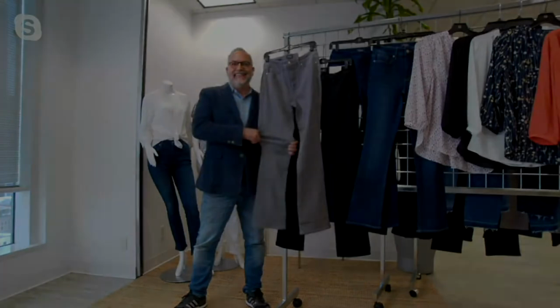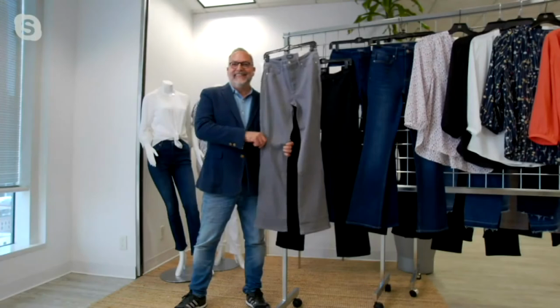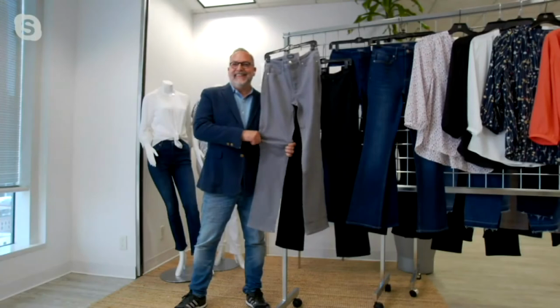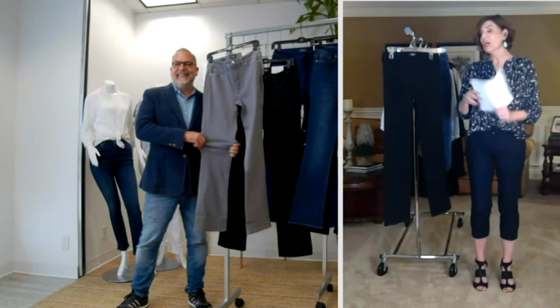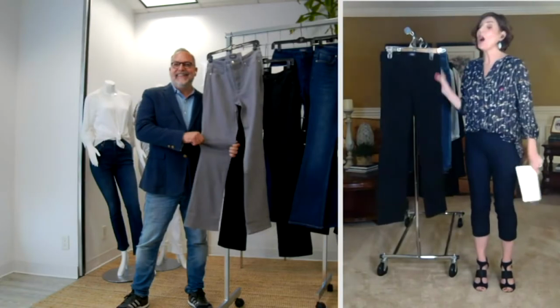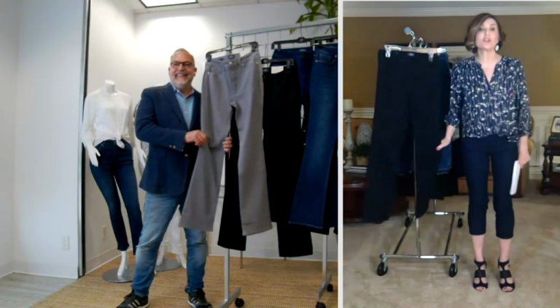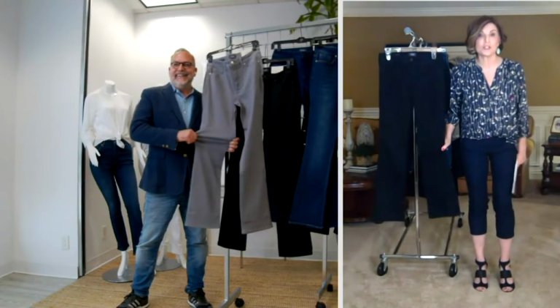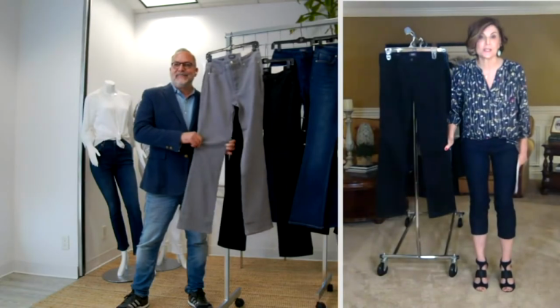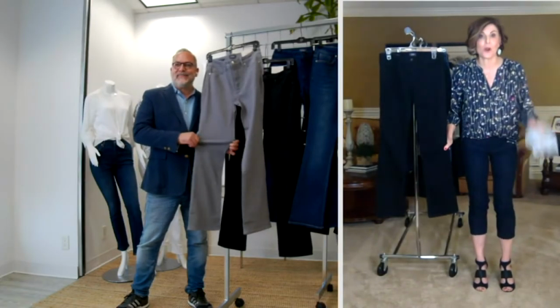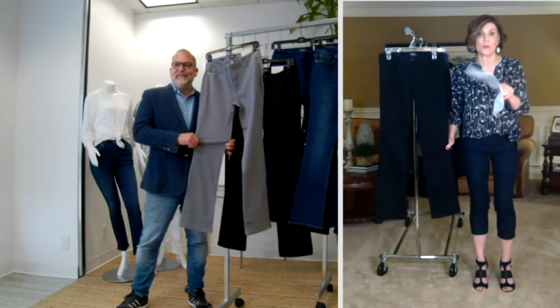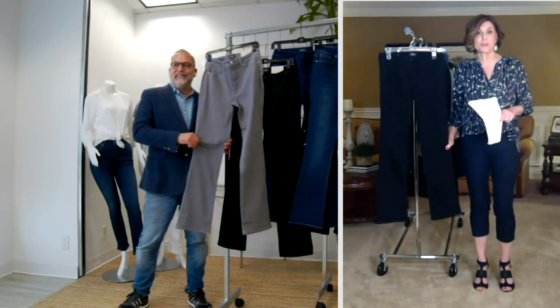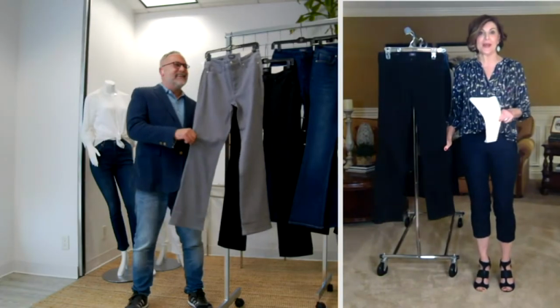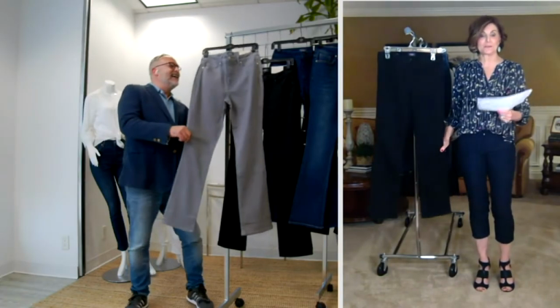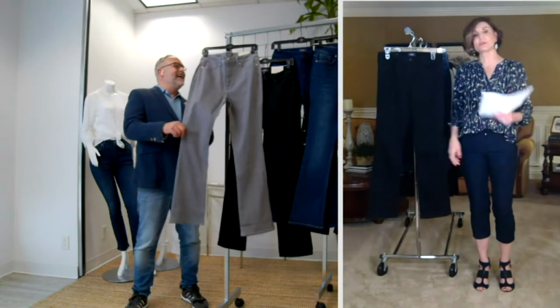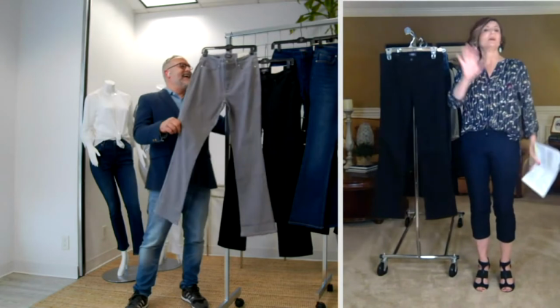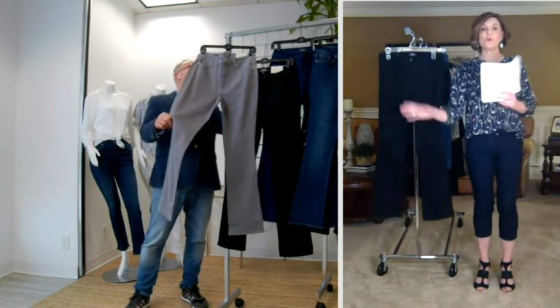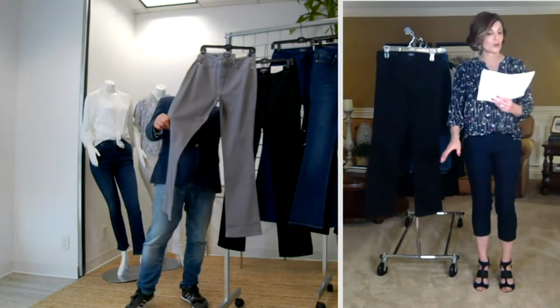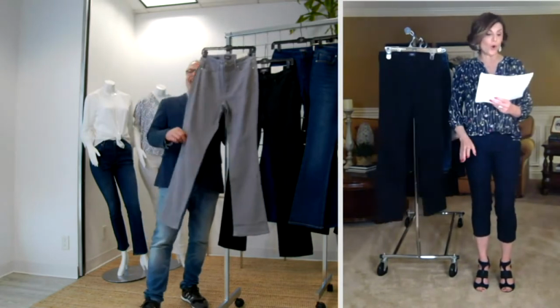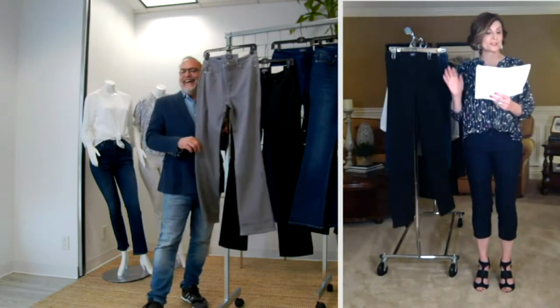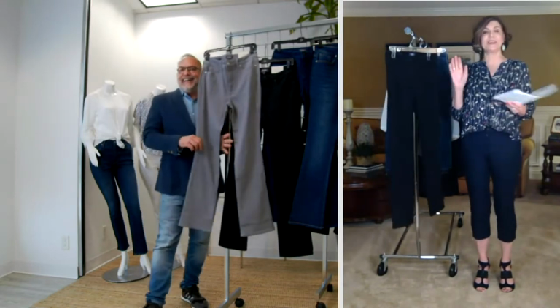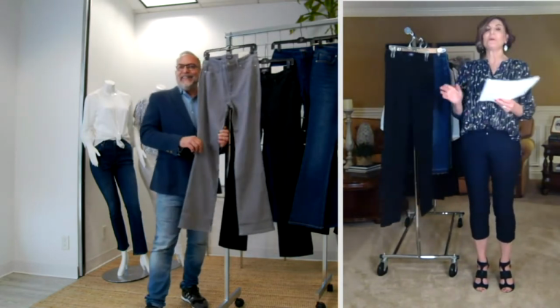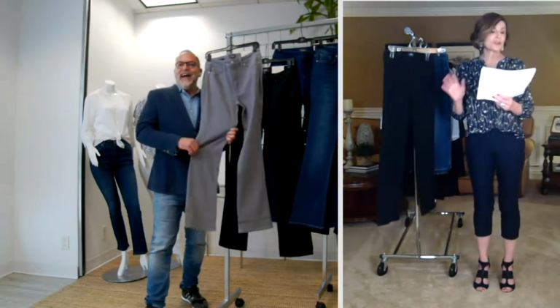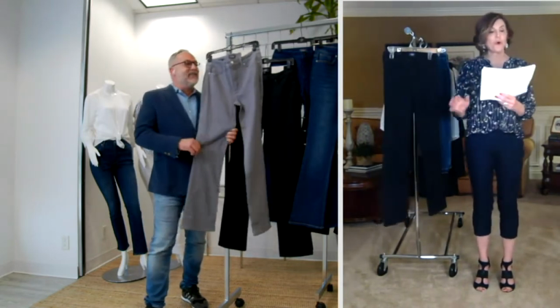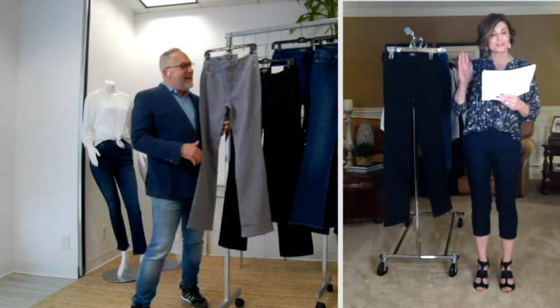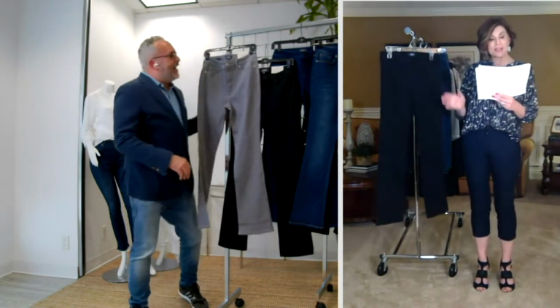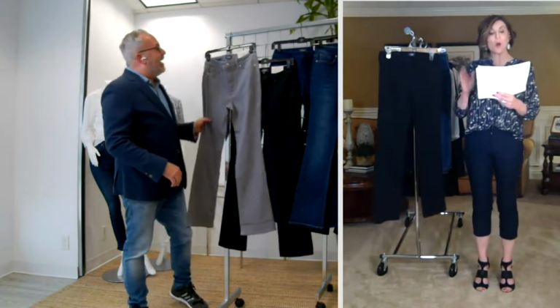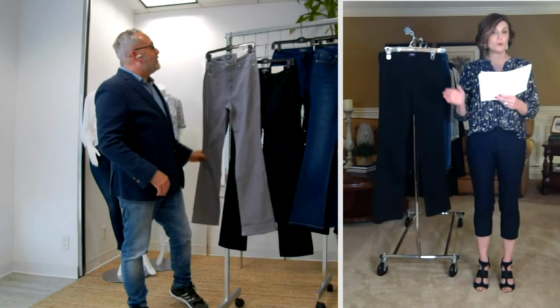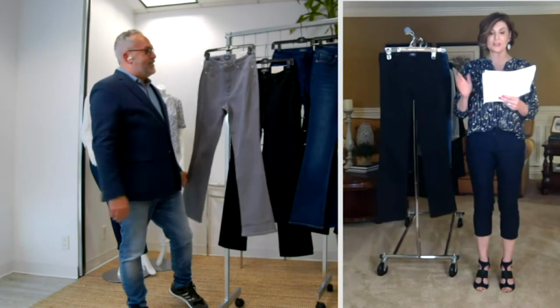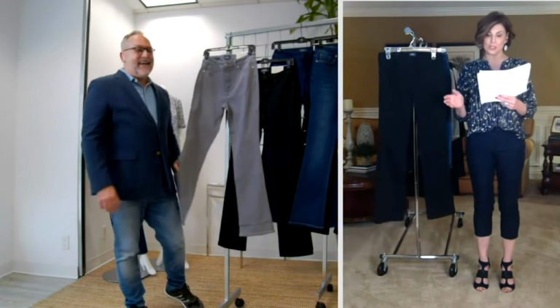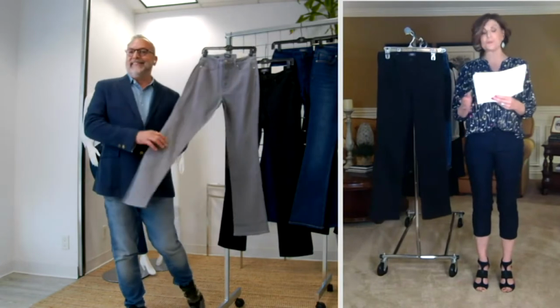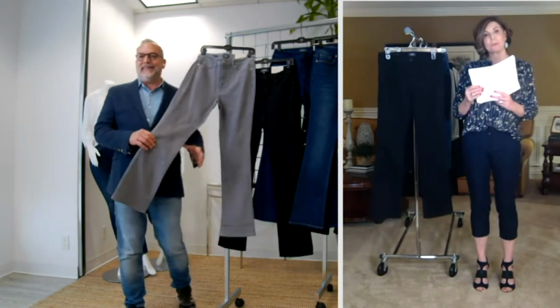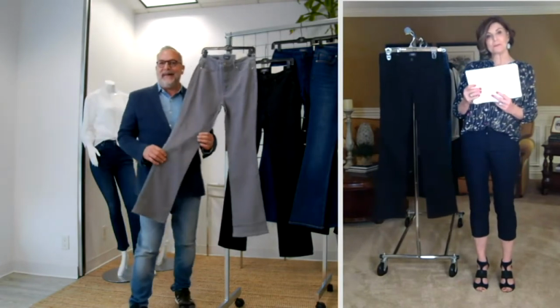I absolutely love it. So I was going to change into these, Mark, but I wasn't sure I had enough time. So we're just going to roll with this slim bootcut jean. Tell us all about them.